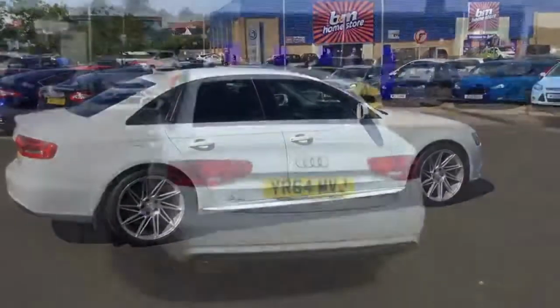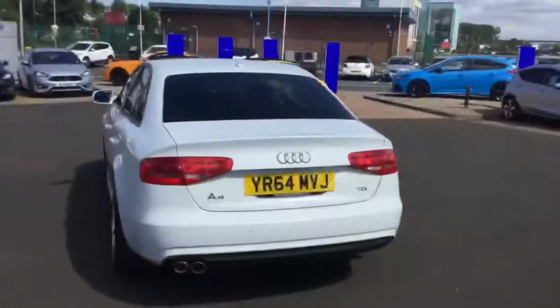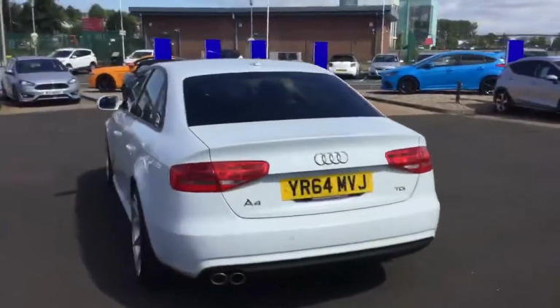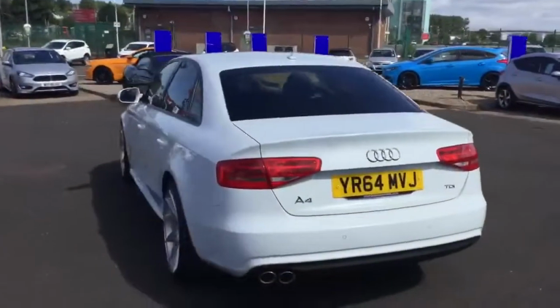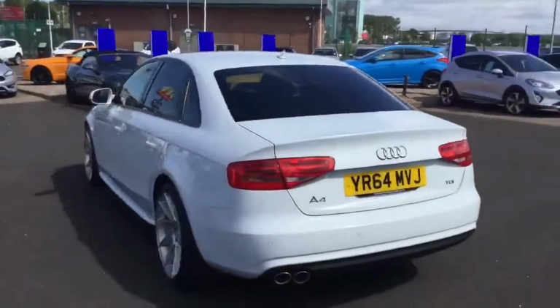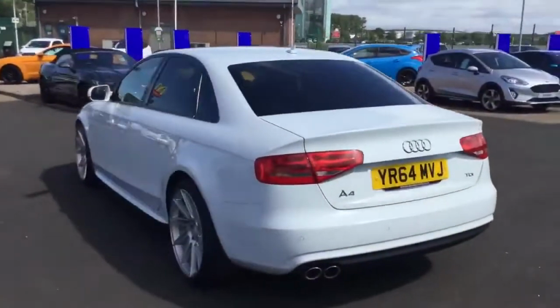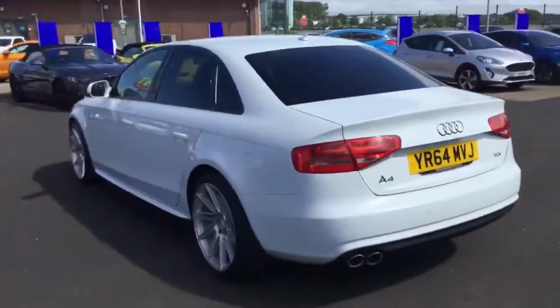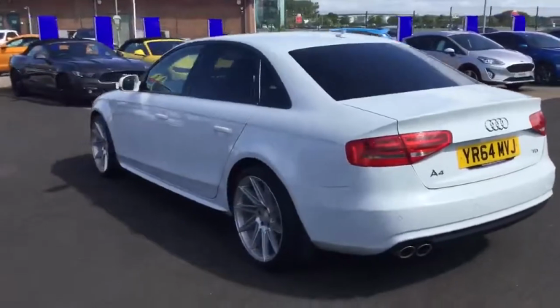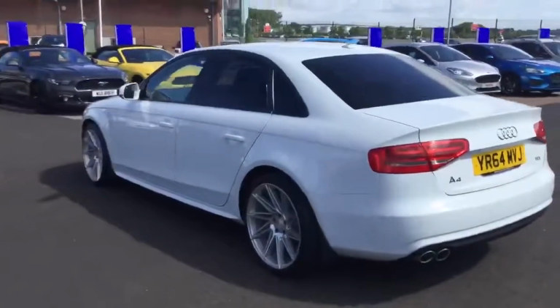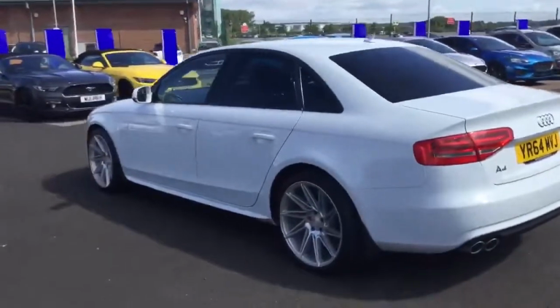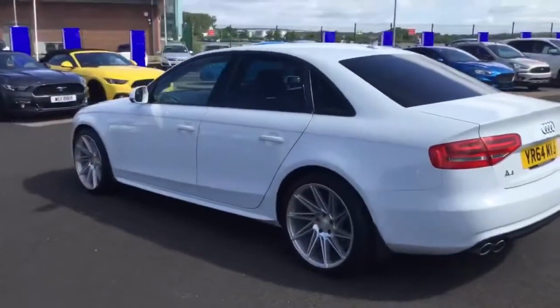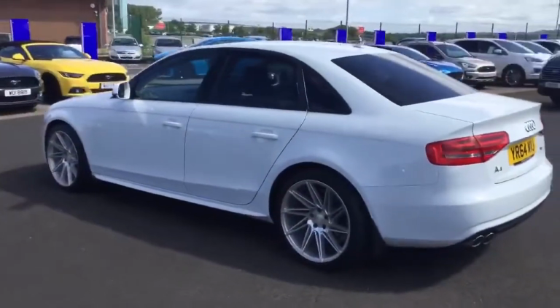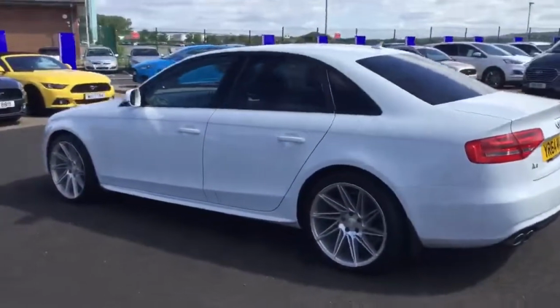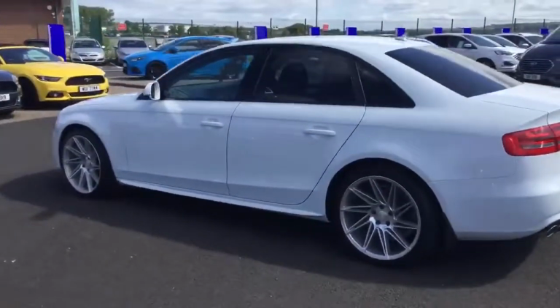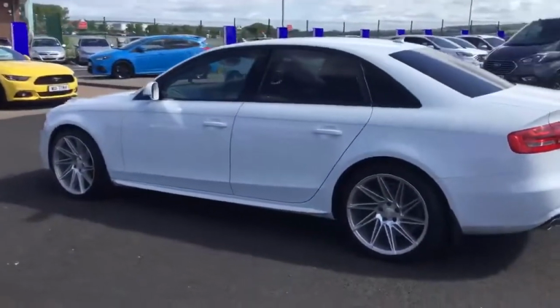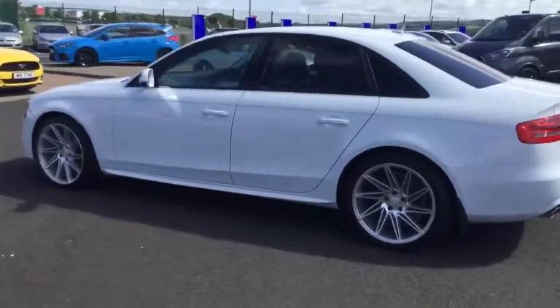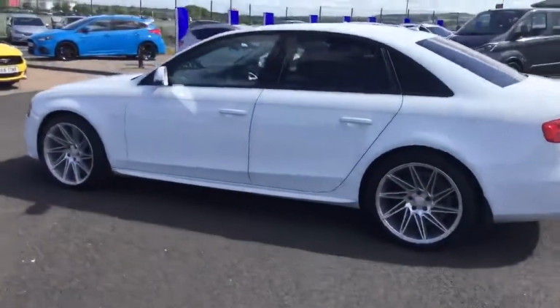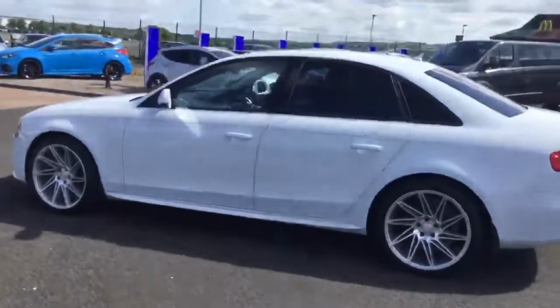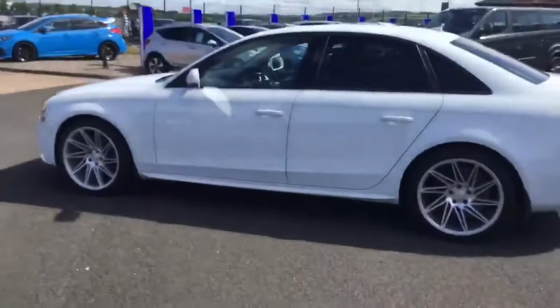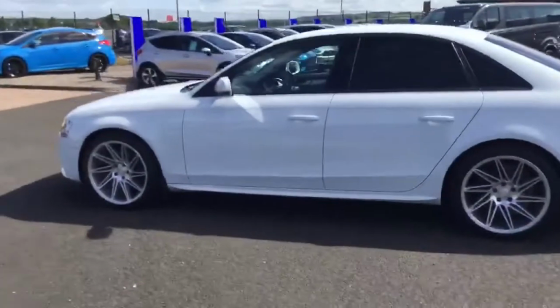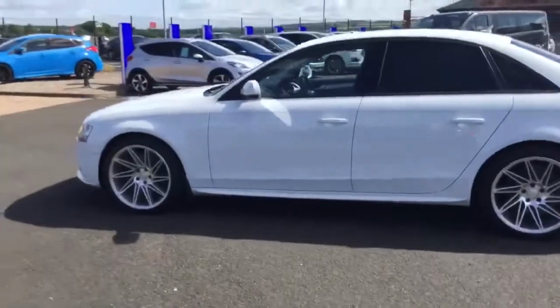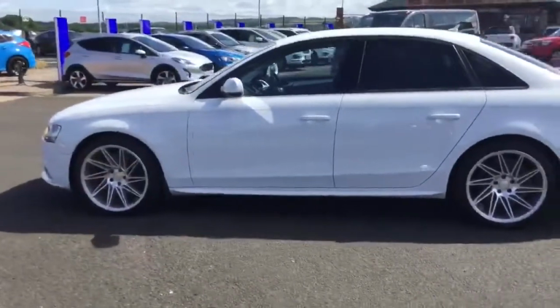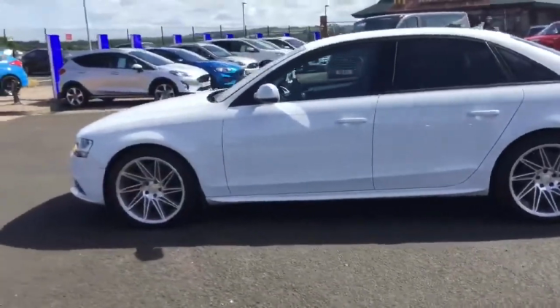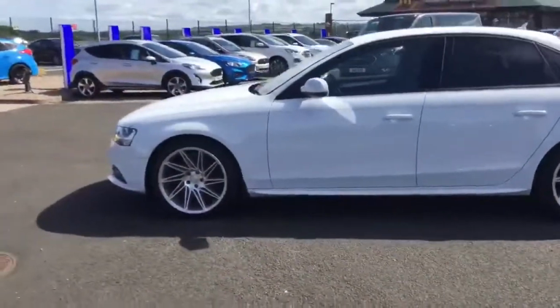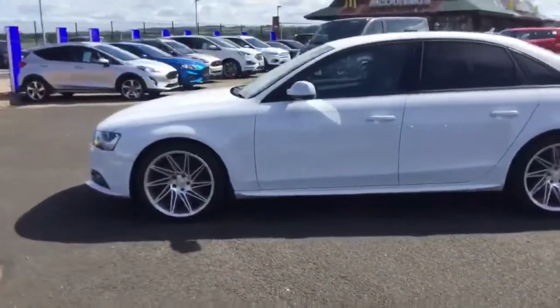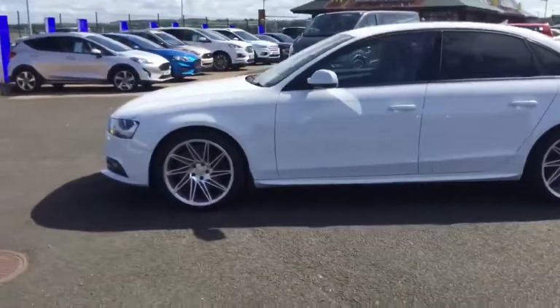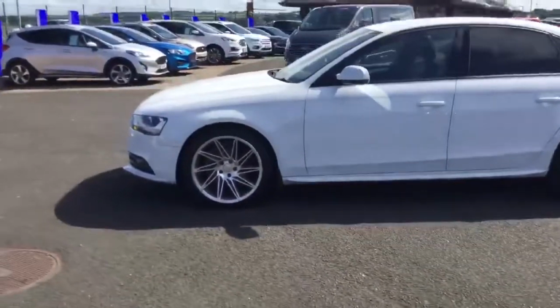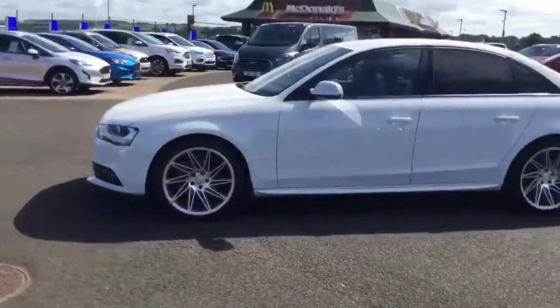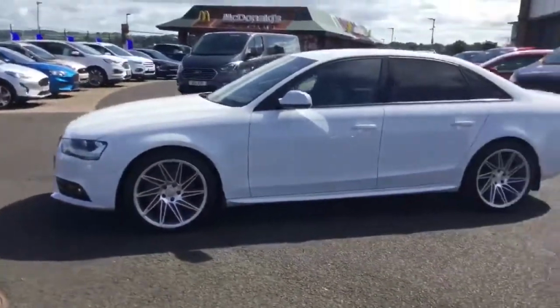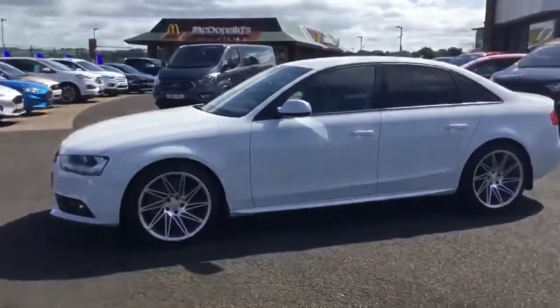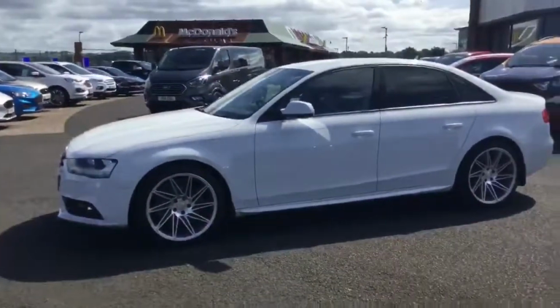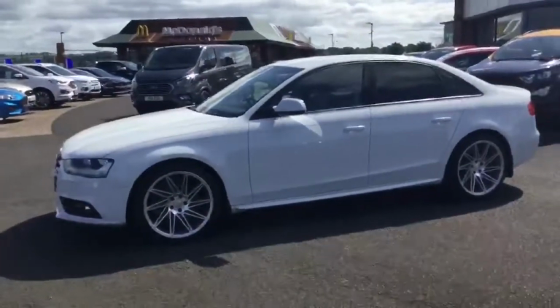As you can see around the back of the car, we've got the parking sensors. The bodywork is in excellent condition. This particular model also has the automatic lights and auto wipers, along with the sports suspension.